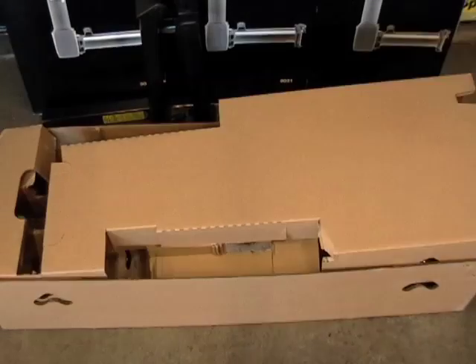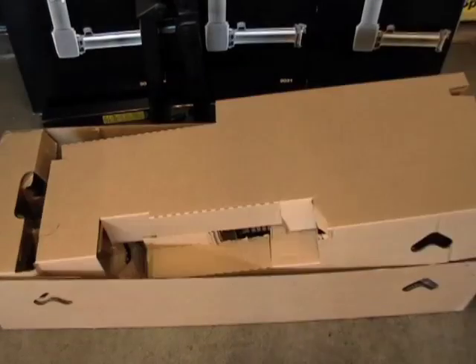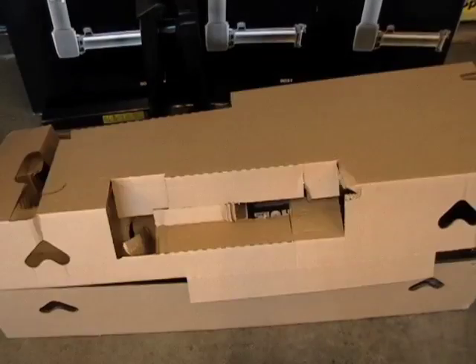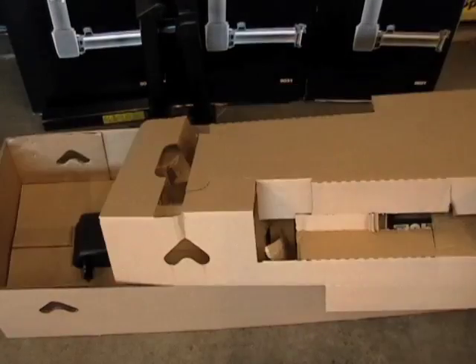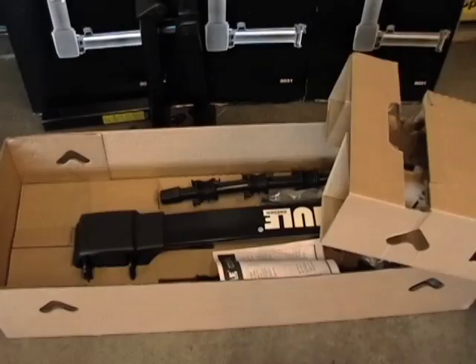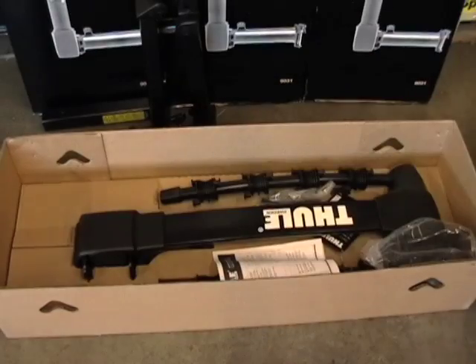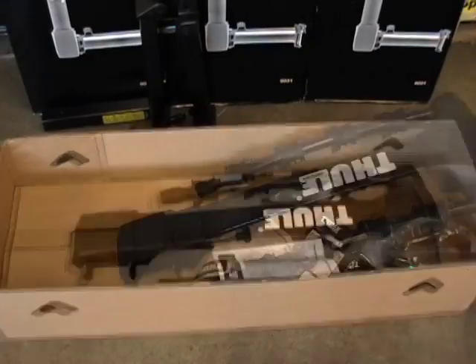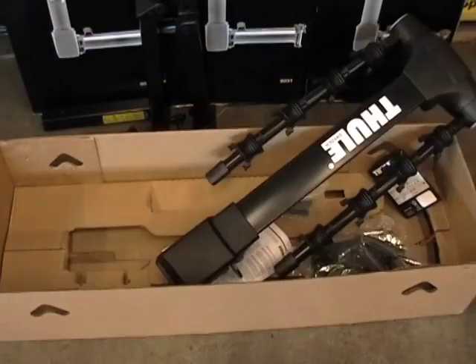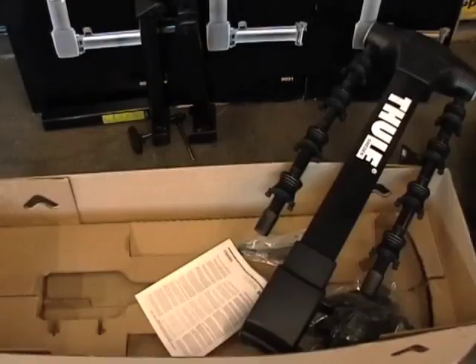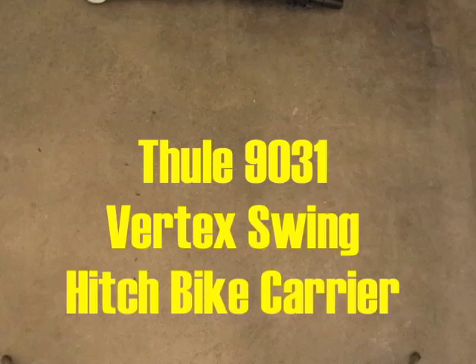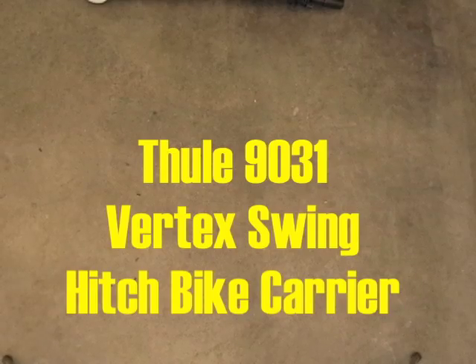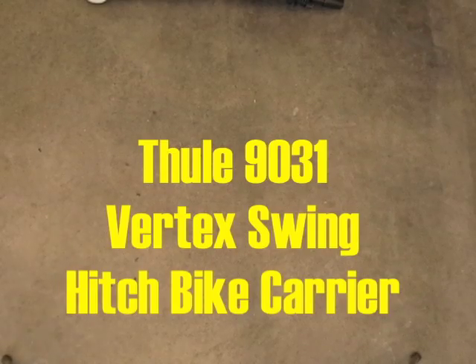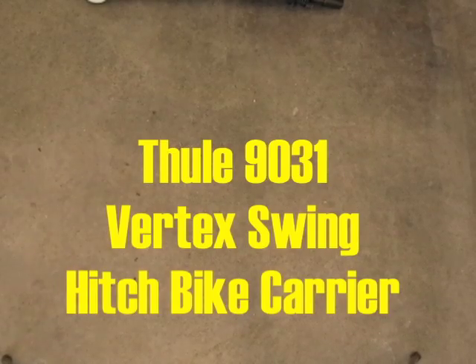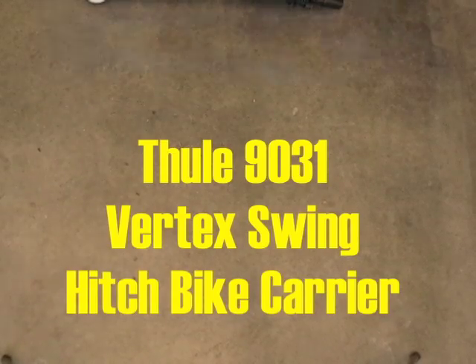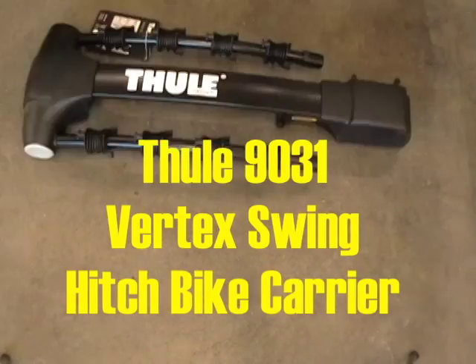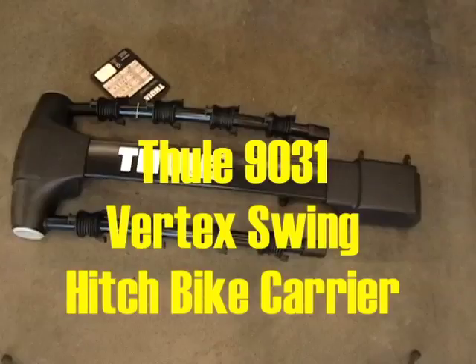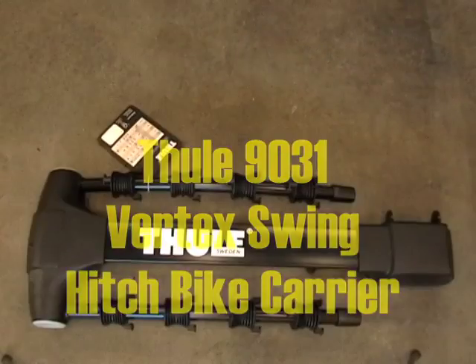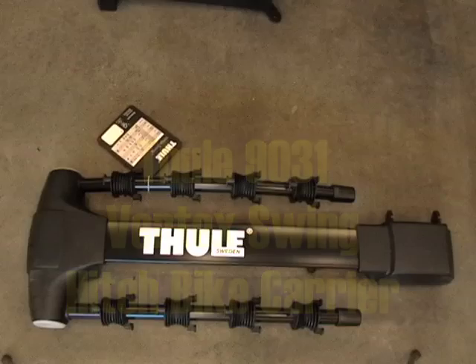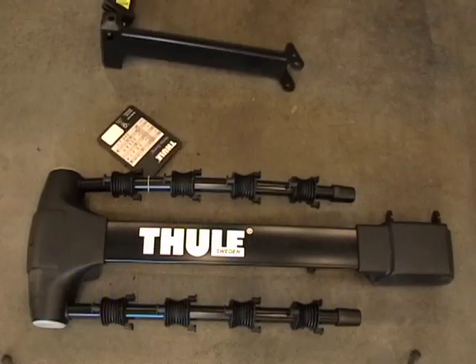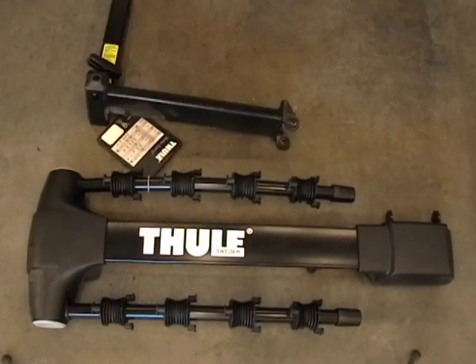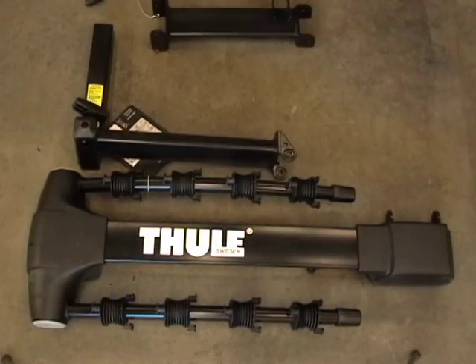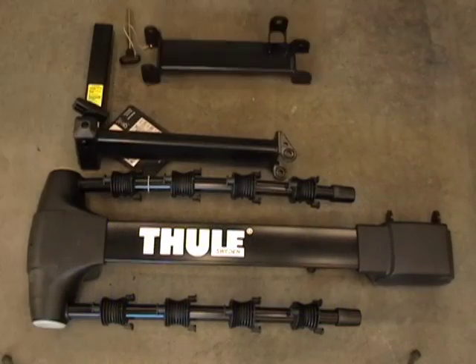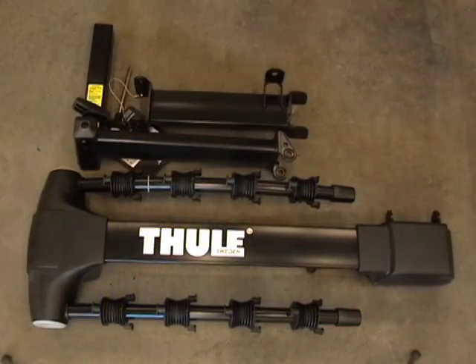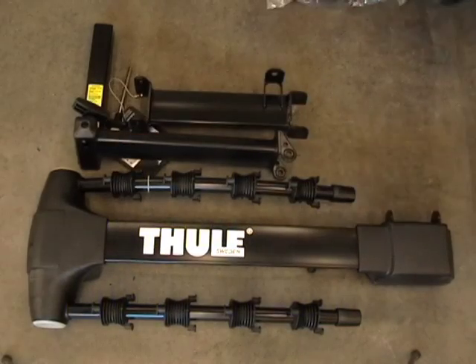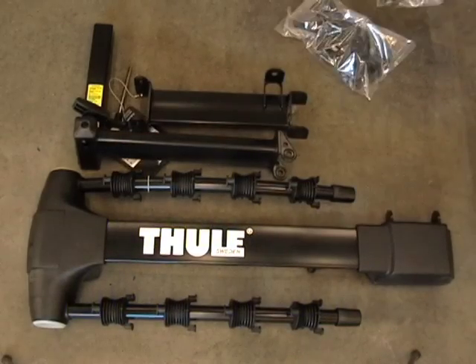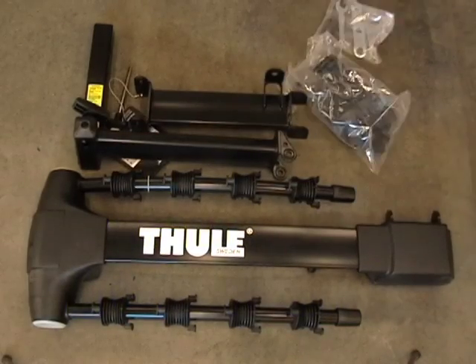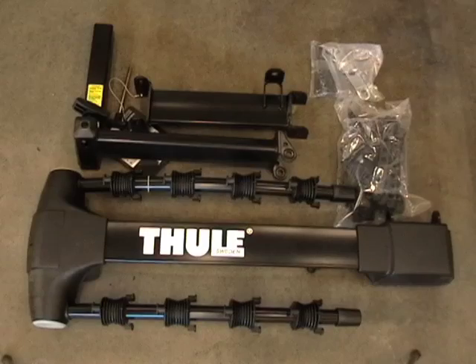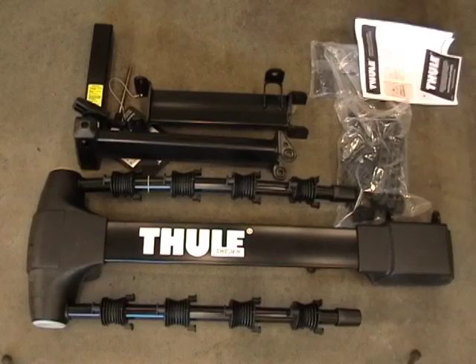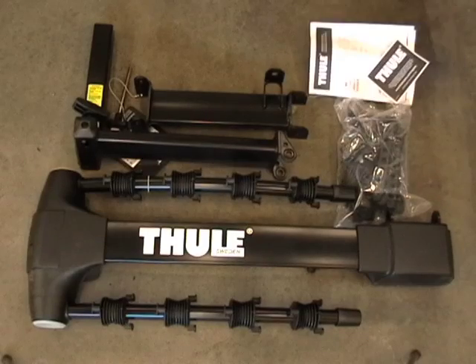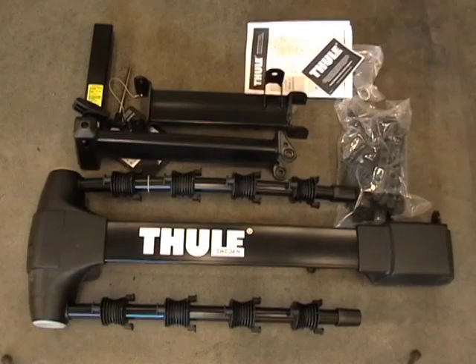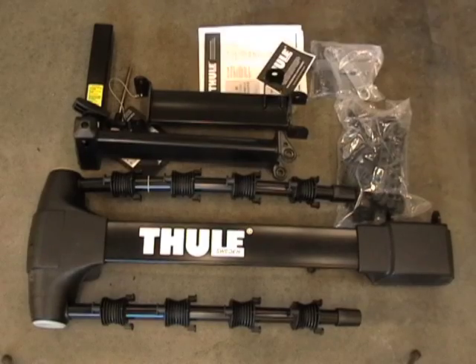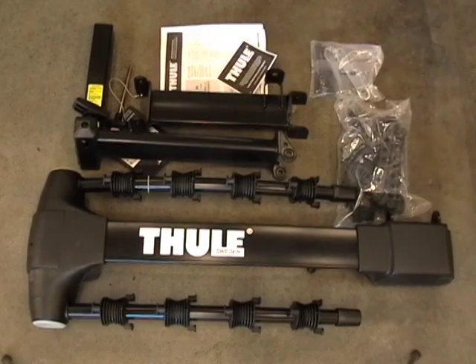Today we're going to take a look at the Thule 9031 Vertex Swing. Contained within the box you'll find the bike carrier, a stinger assembly, a swing arm assembly, two parts bags, and your instructions and warranty information.